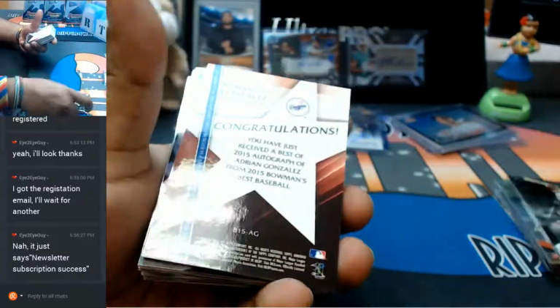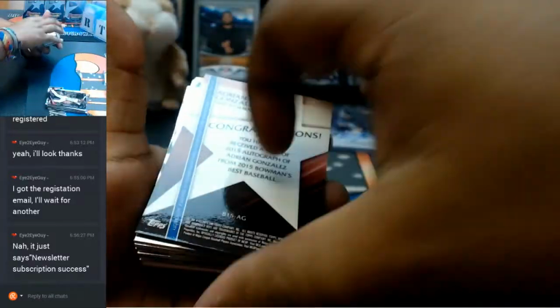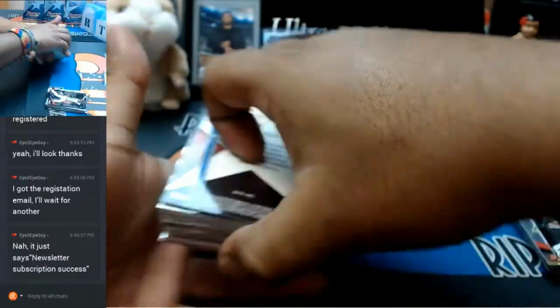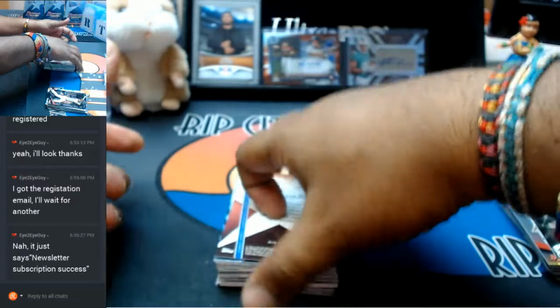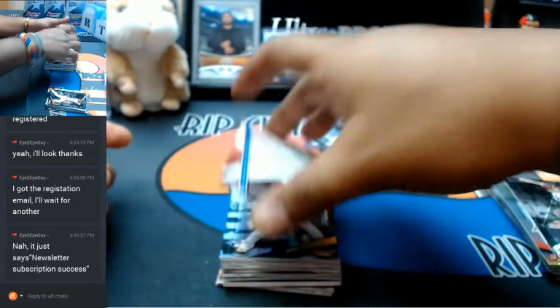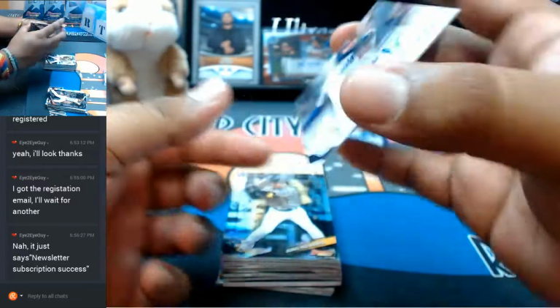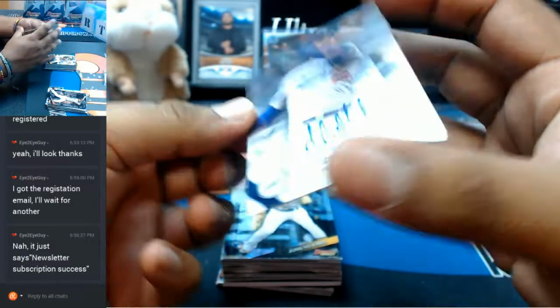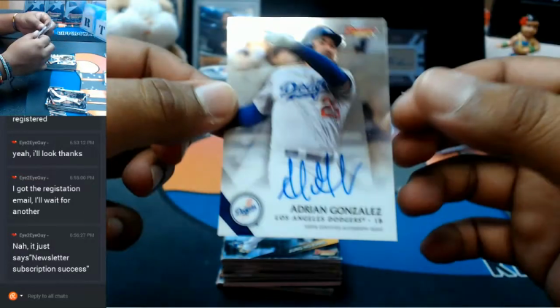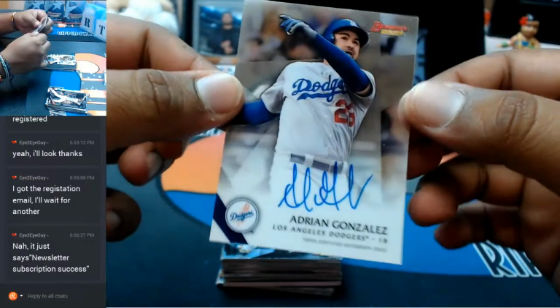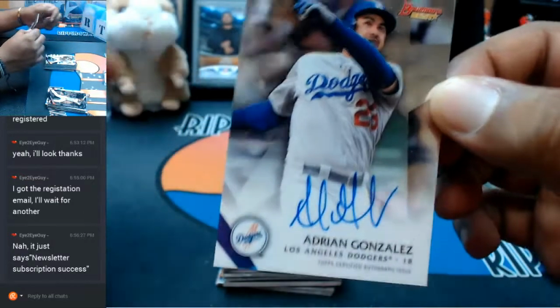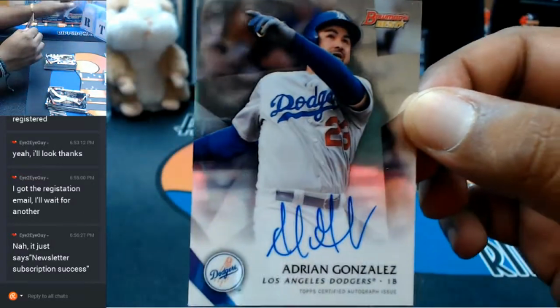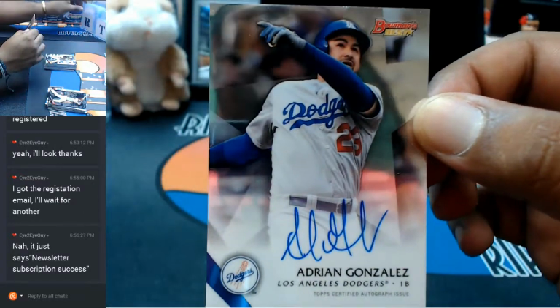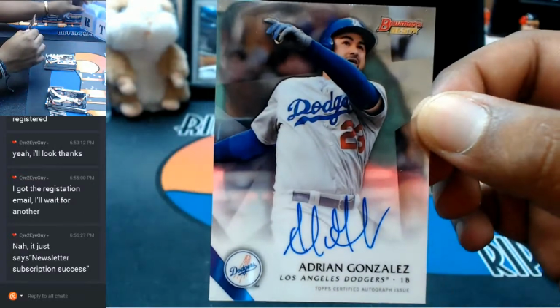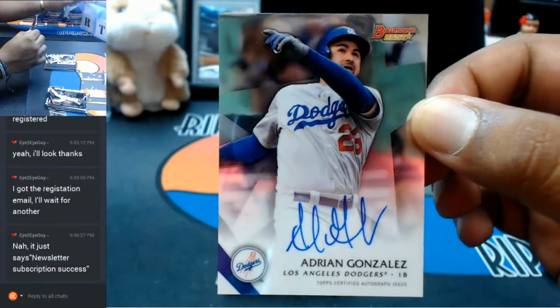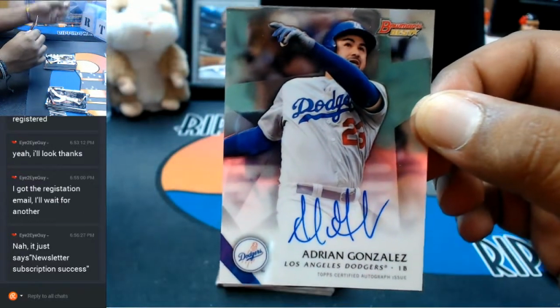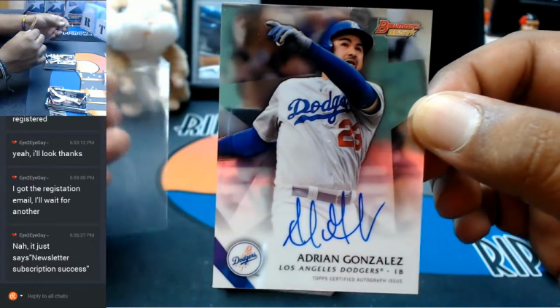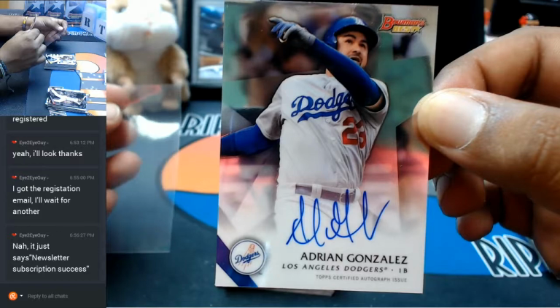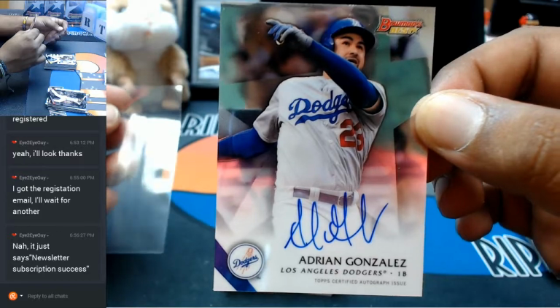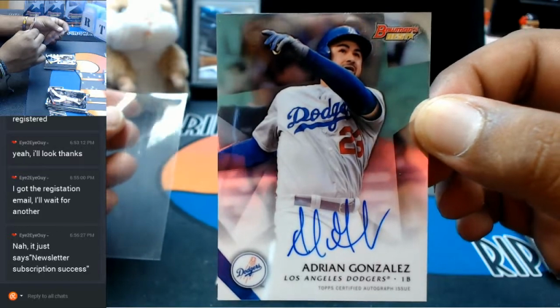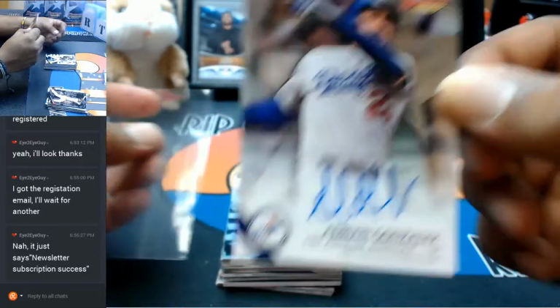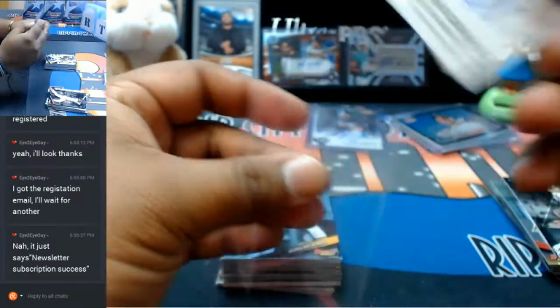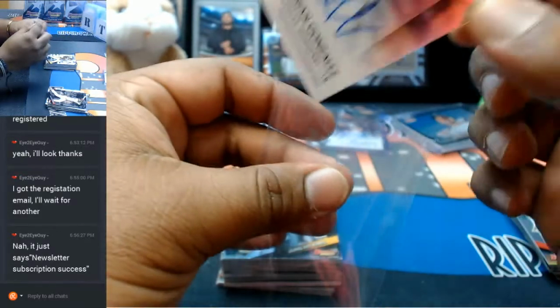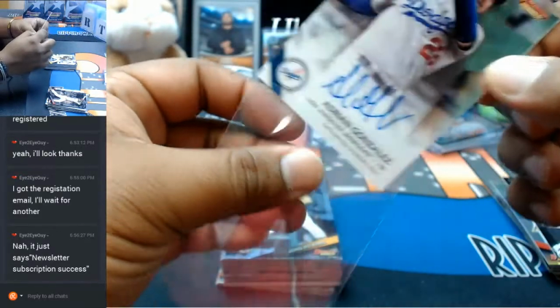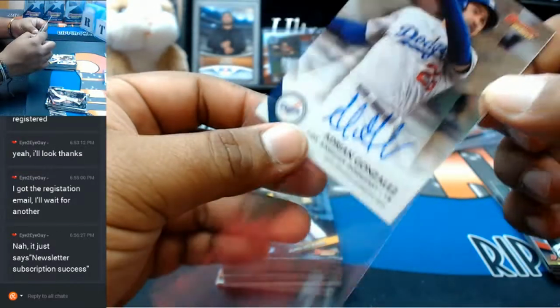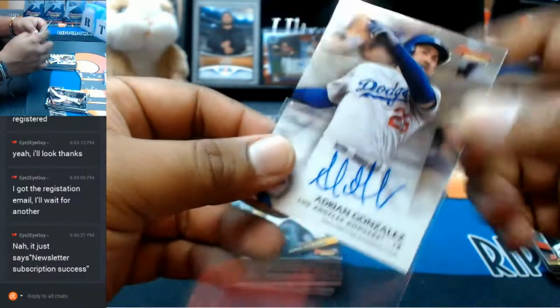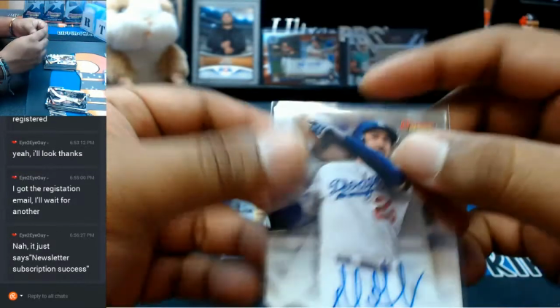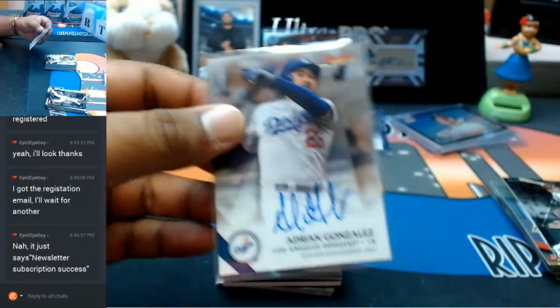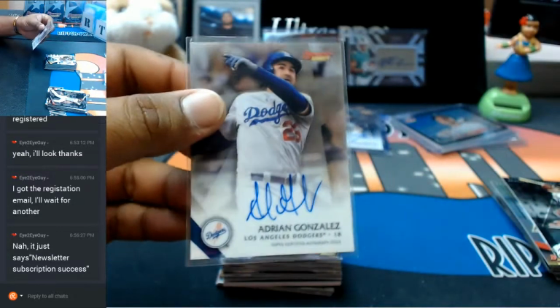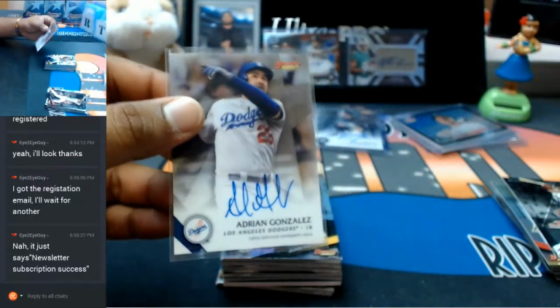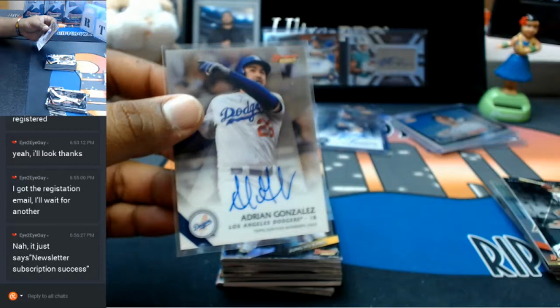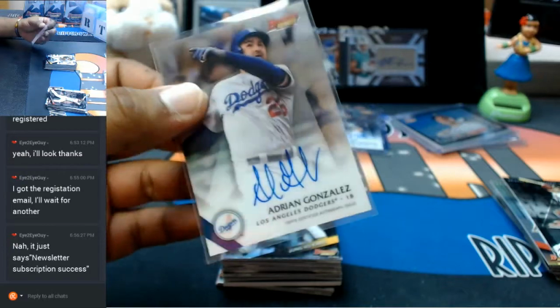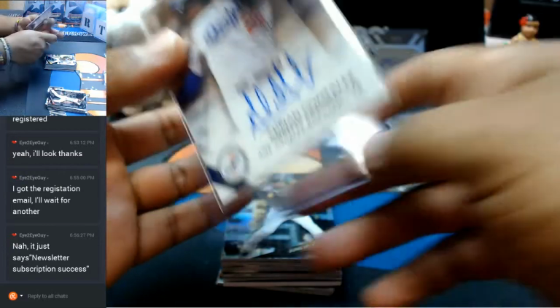Coming up, the auto — solid auto right here. Adrian Gonzalez of the Dodgers with the auto. That is nice.